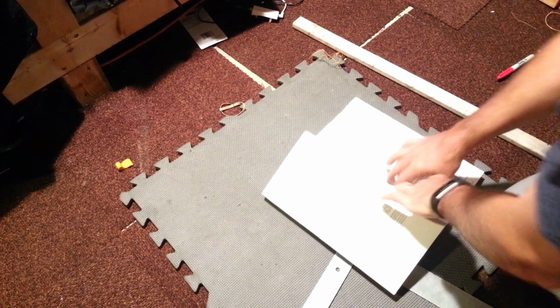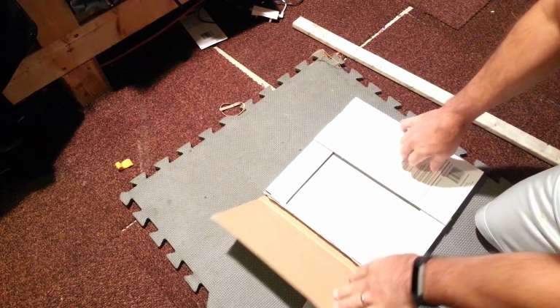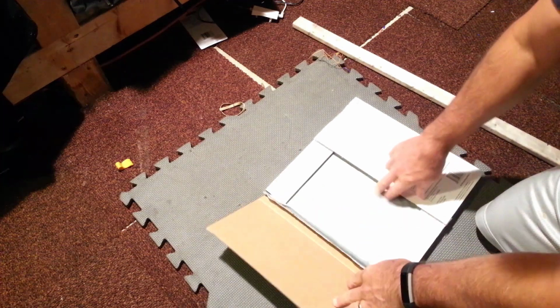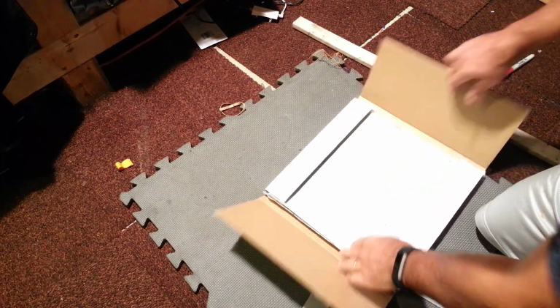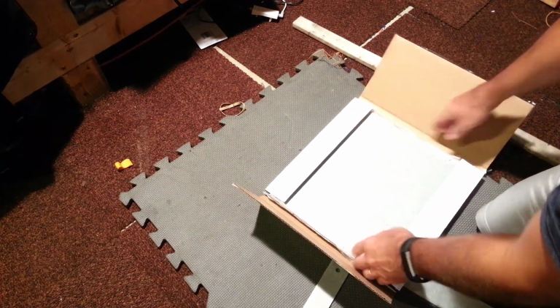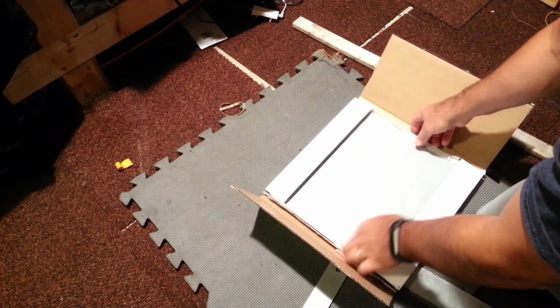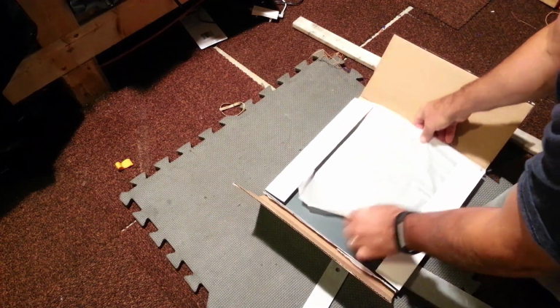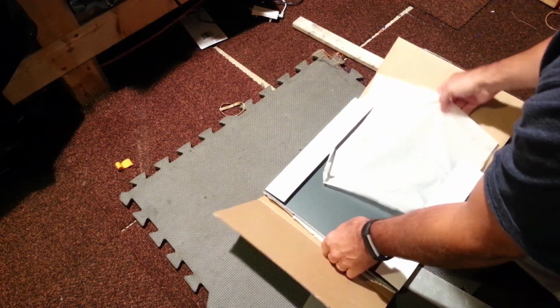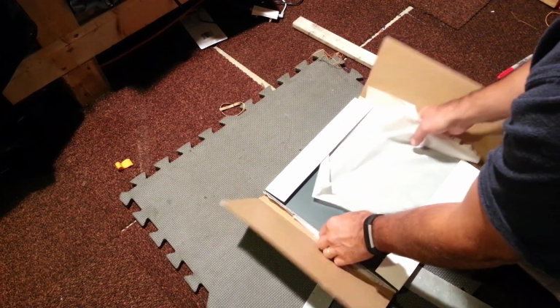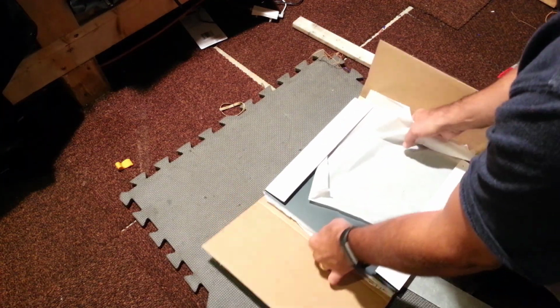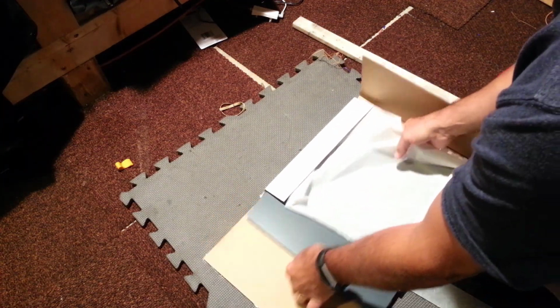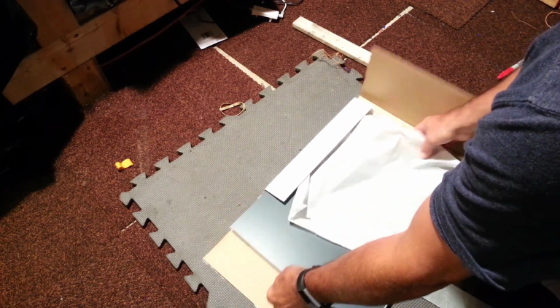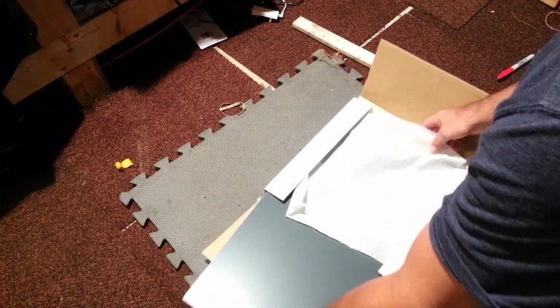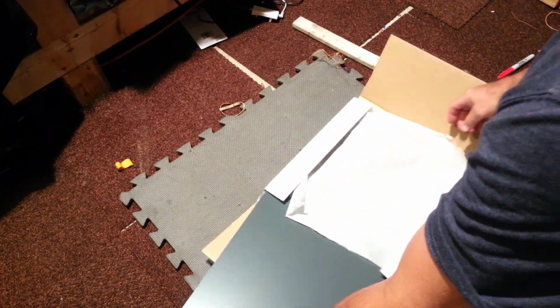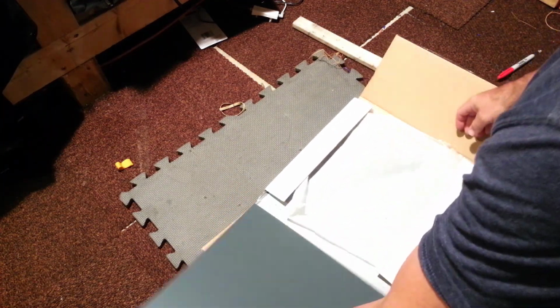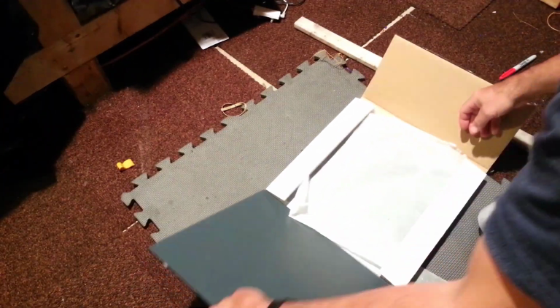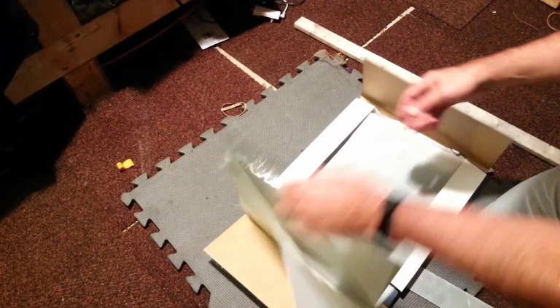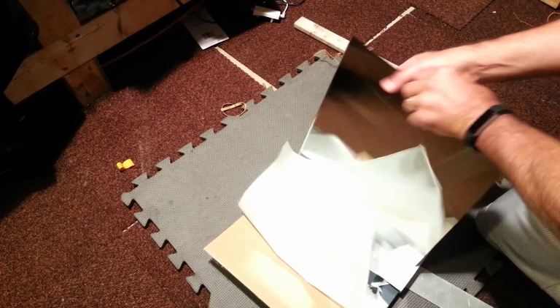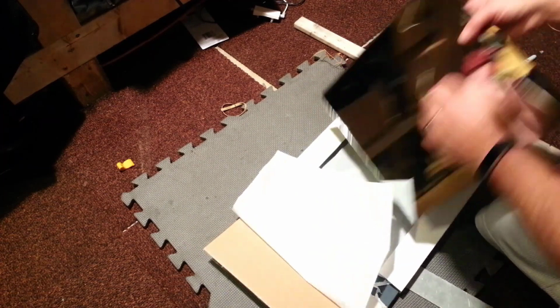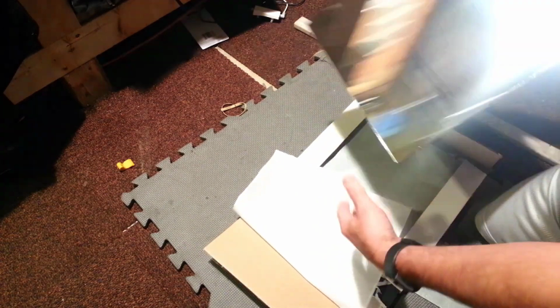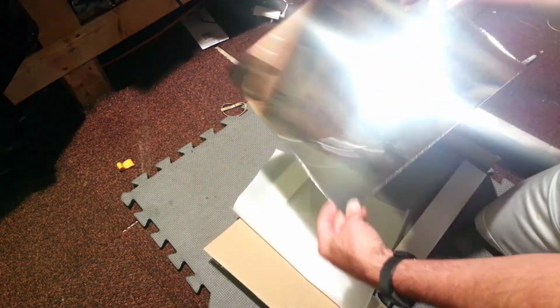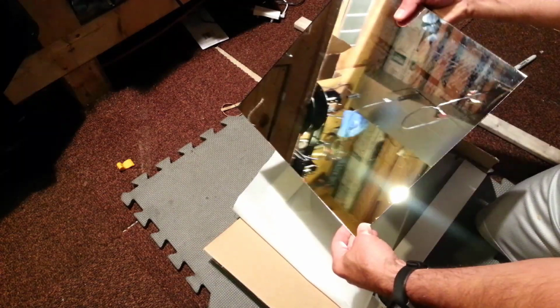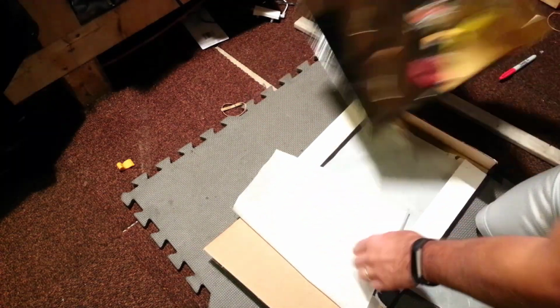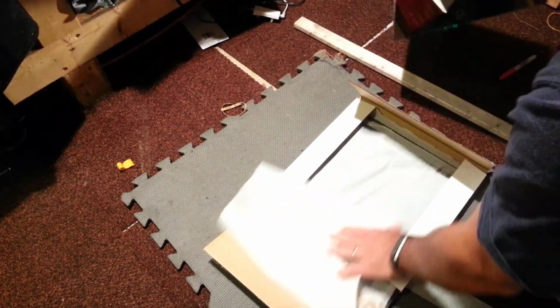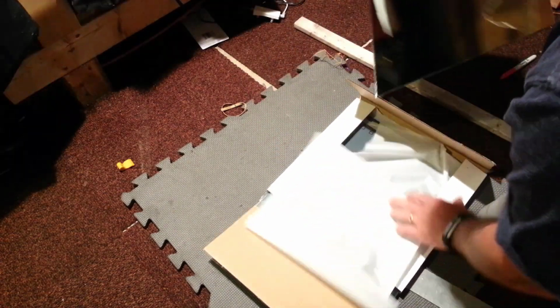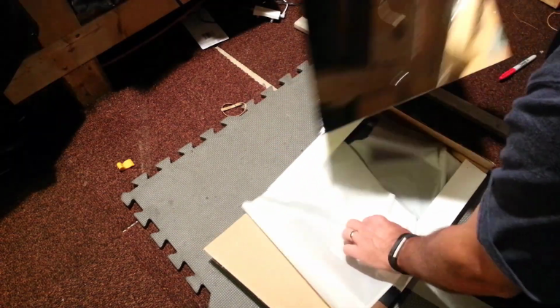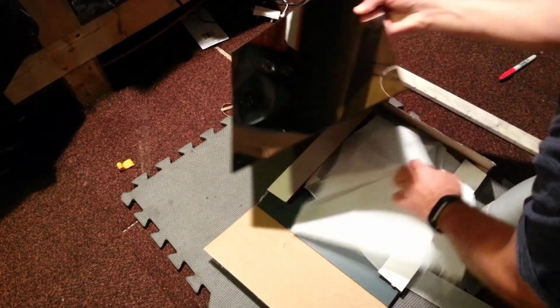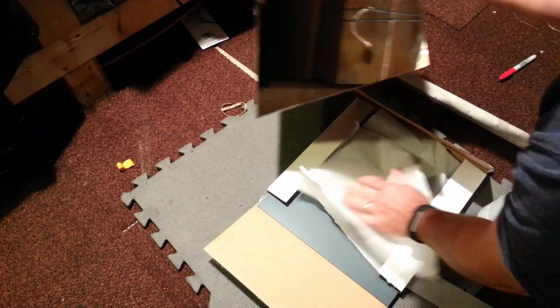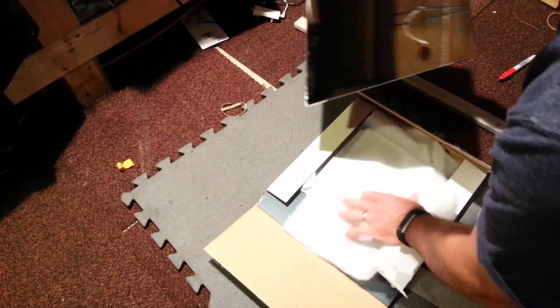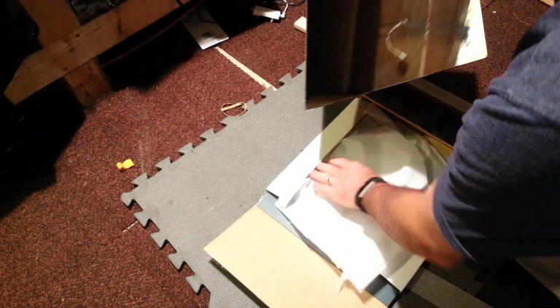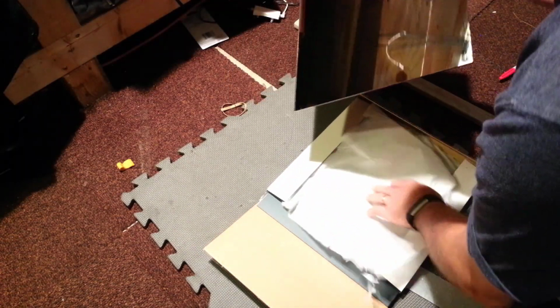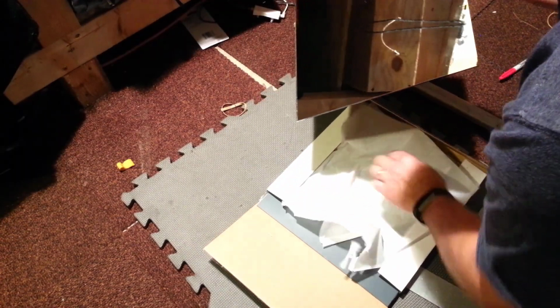Alright friends, so you can get this from Lowe's. It is mirrored glass. I get the whole box of six for ten bucks.